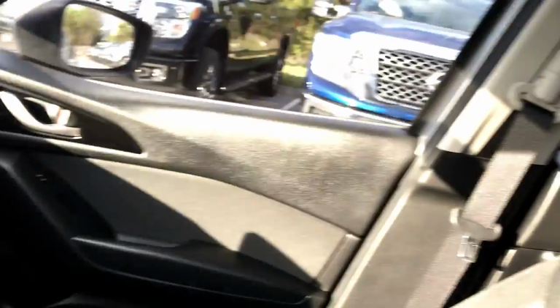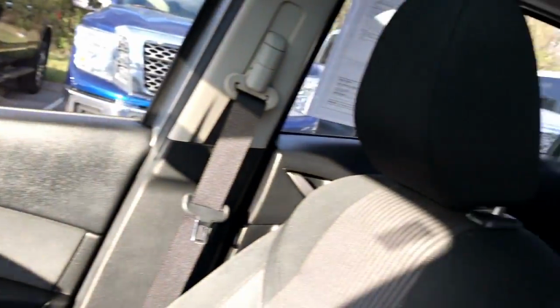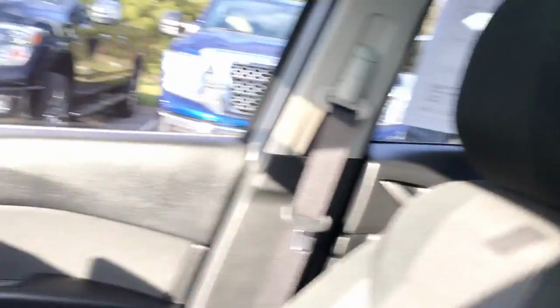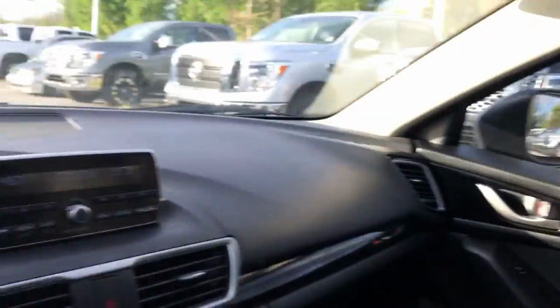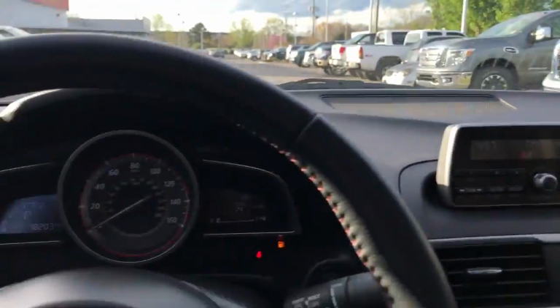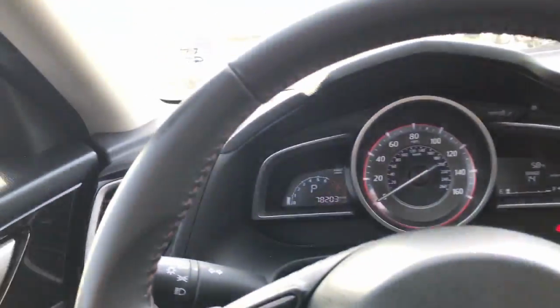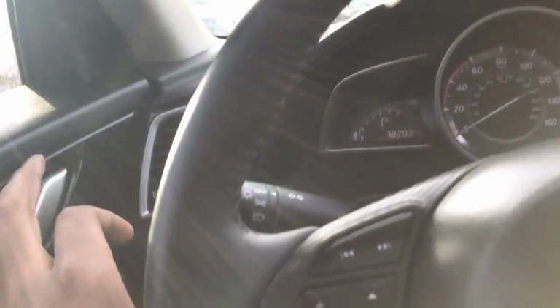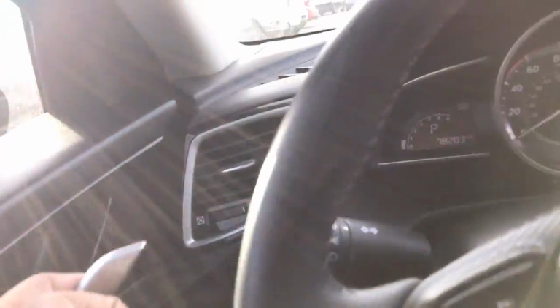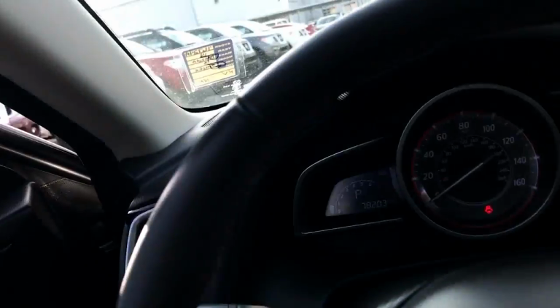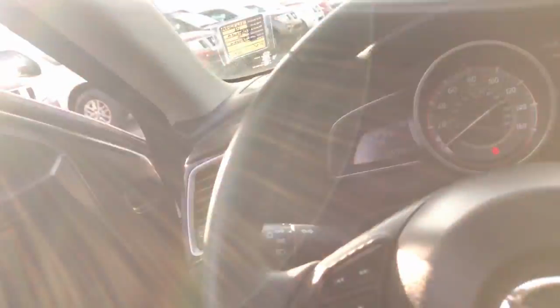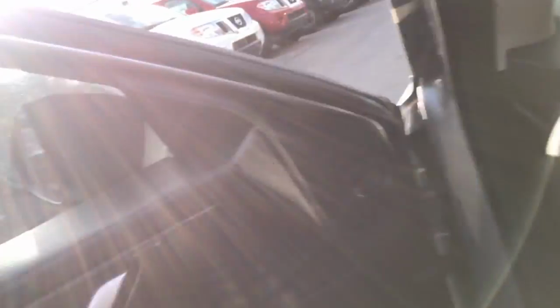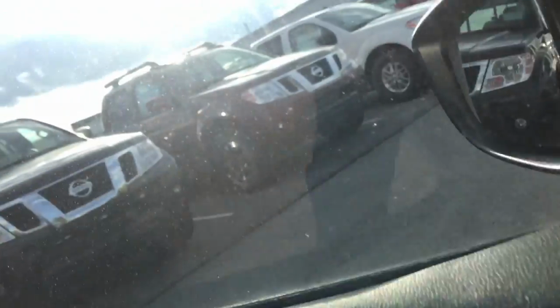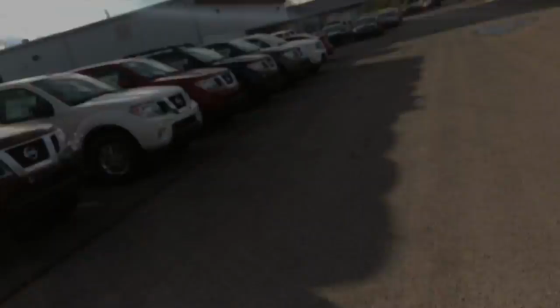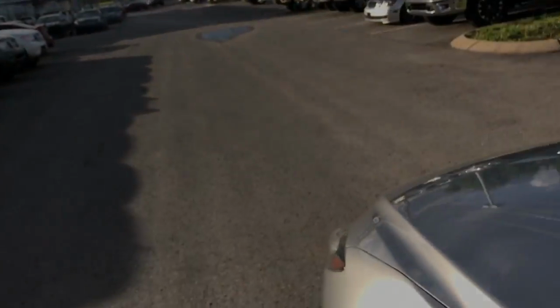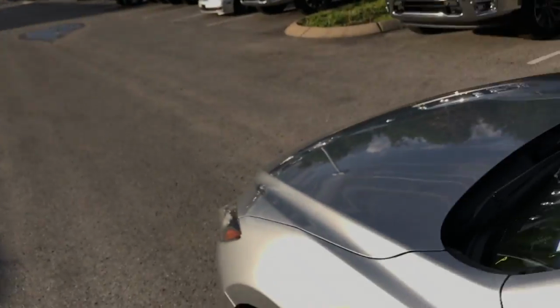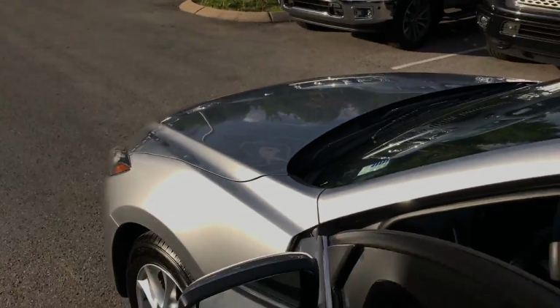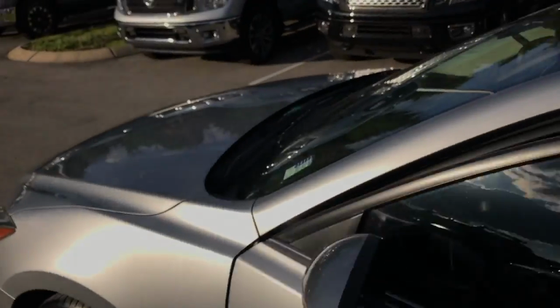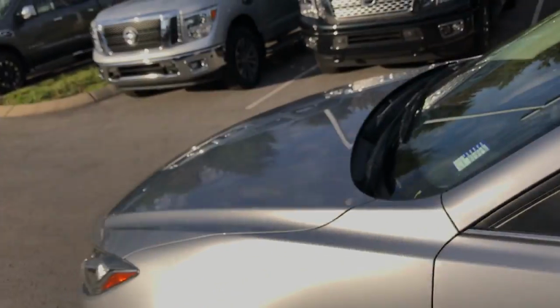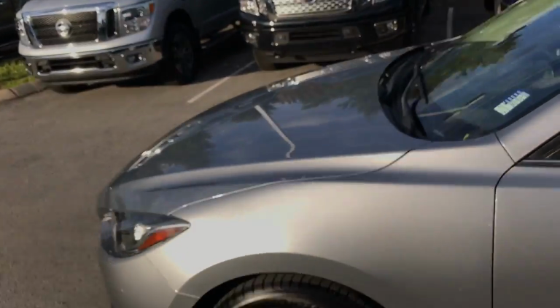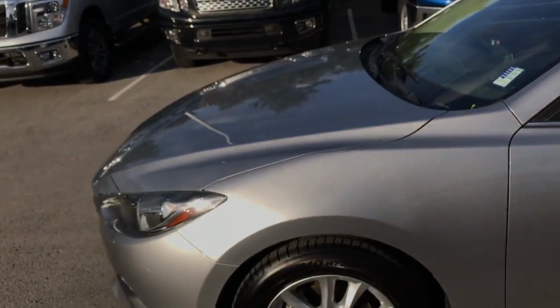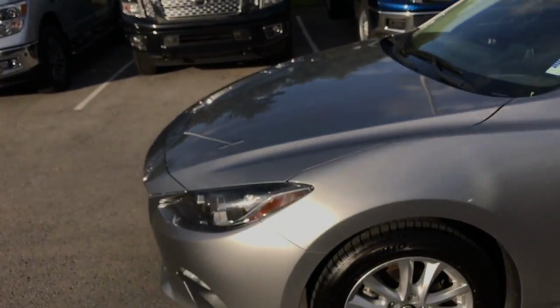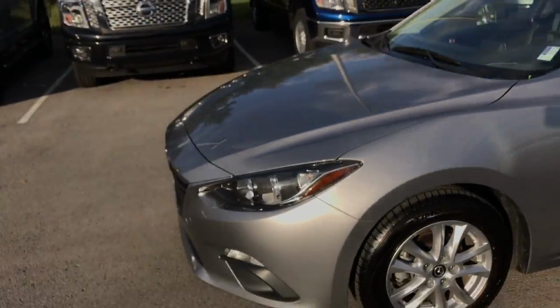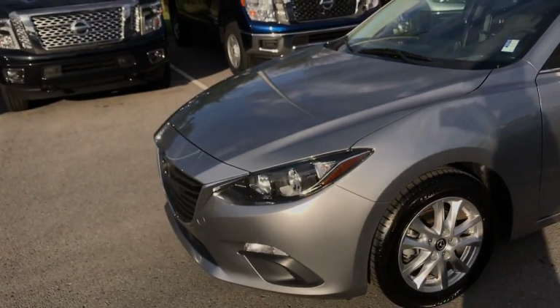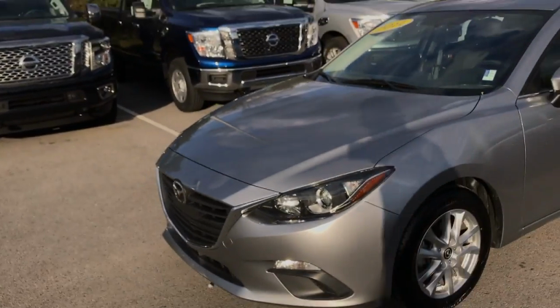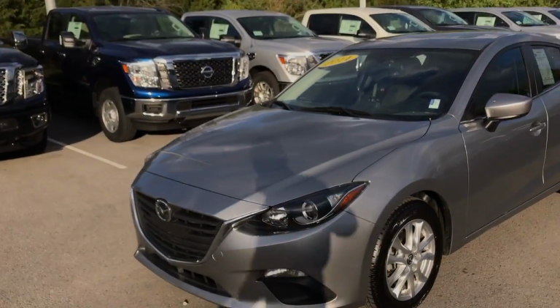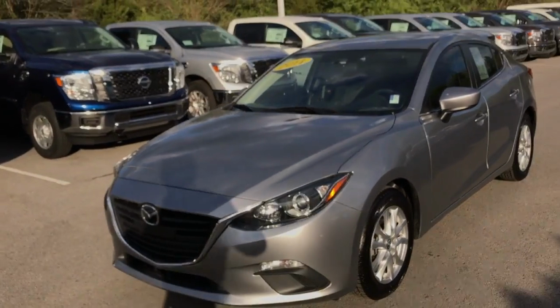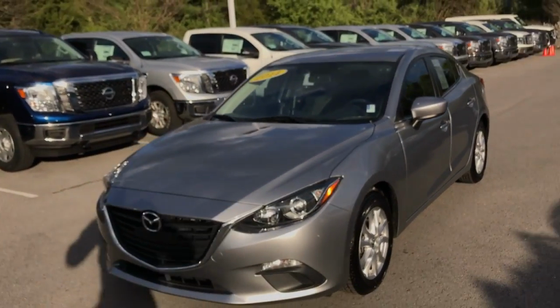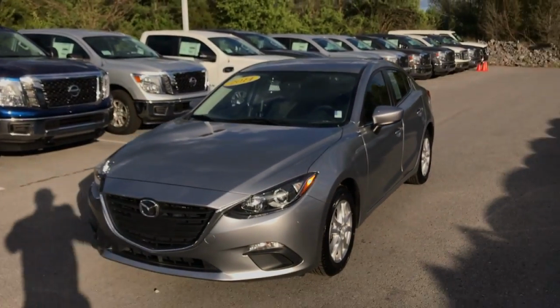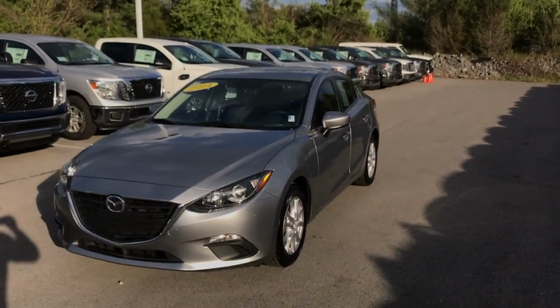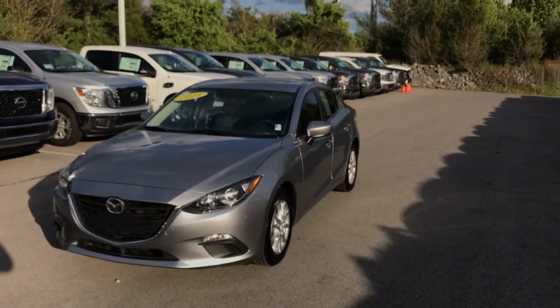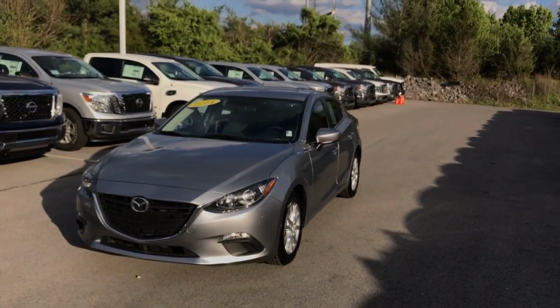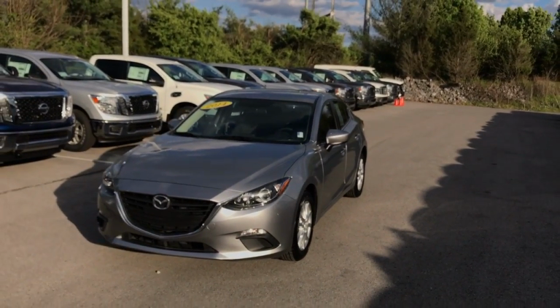So that was just a quick look at the 2014 Mazda 3. We'd love for you to come by and check this vehicle out in person. If you have any questions, just feel free to leave them in the comments below.